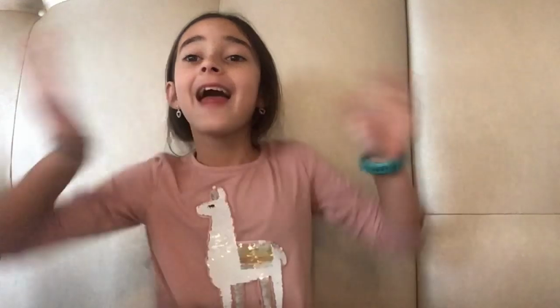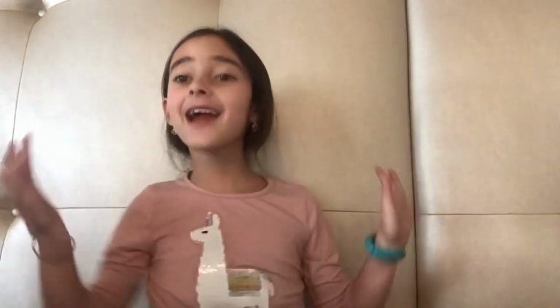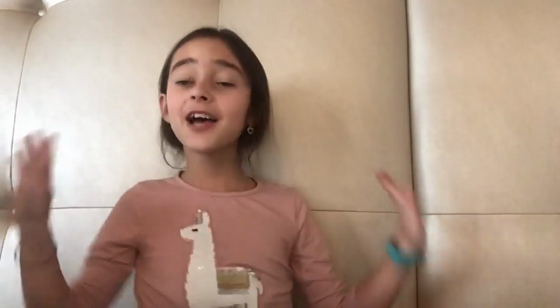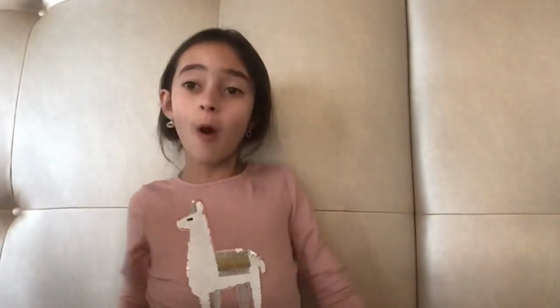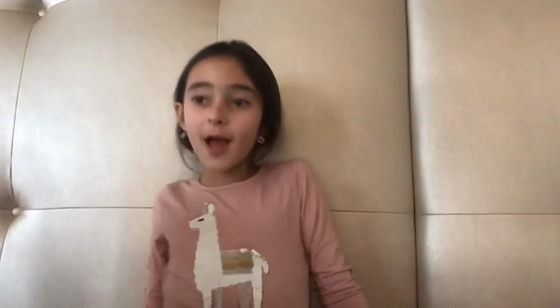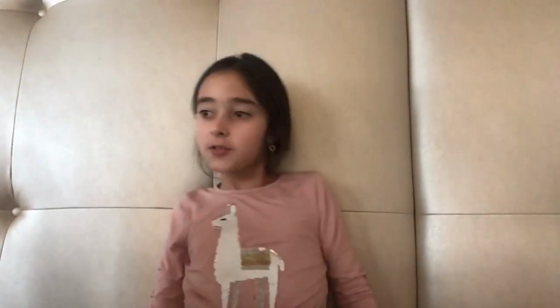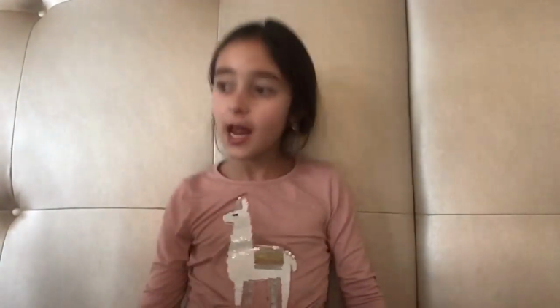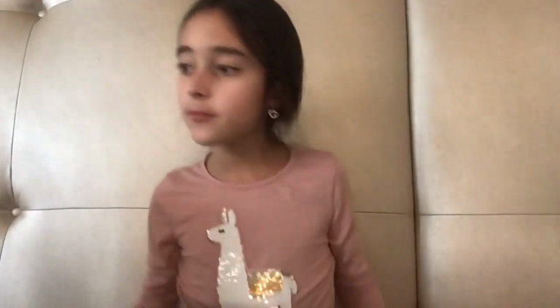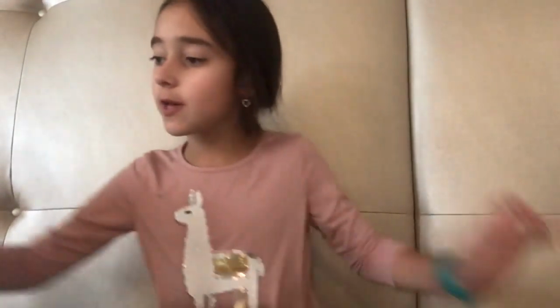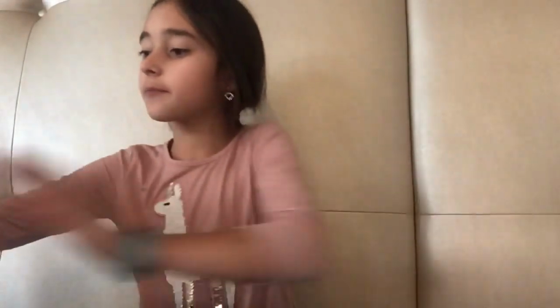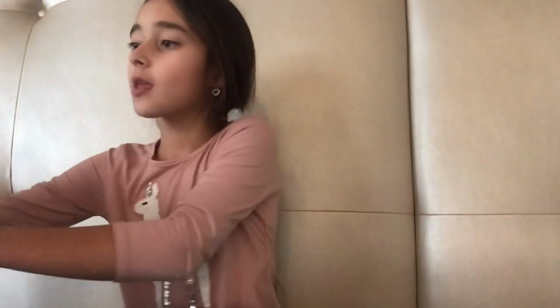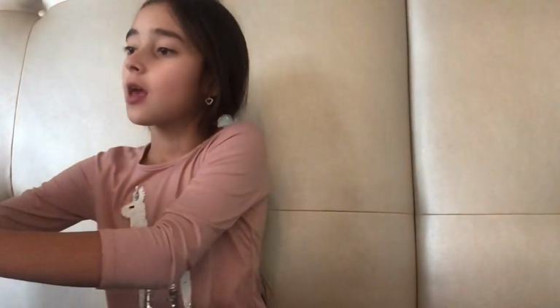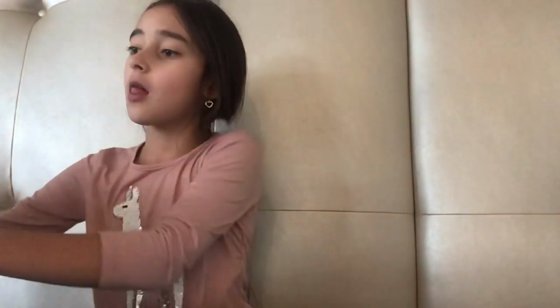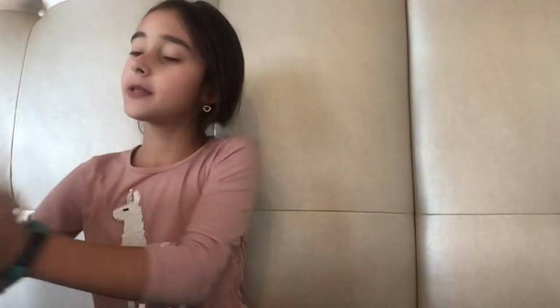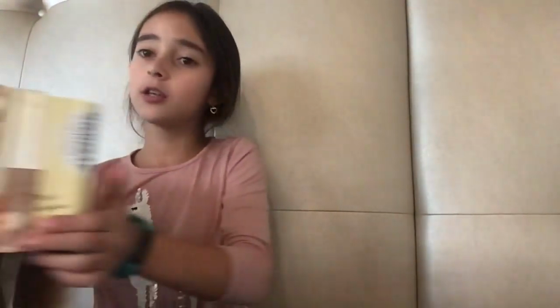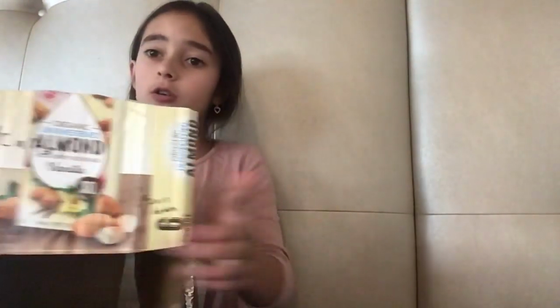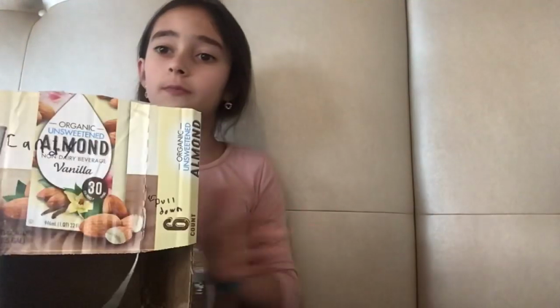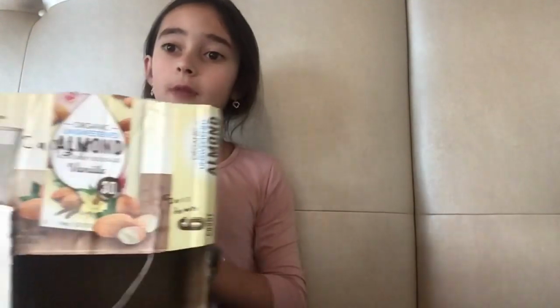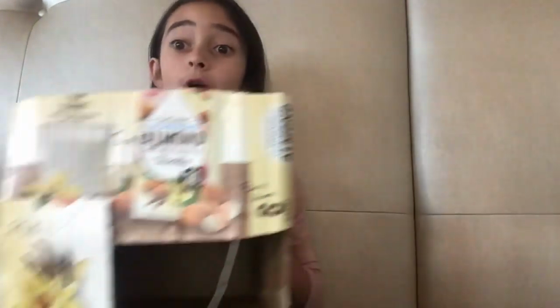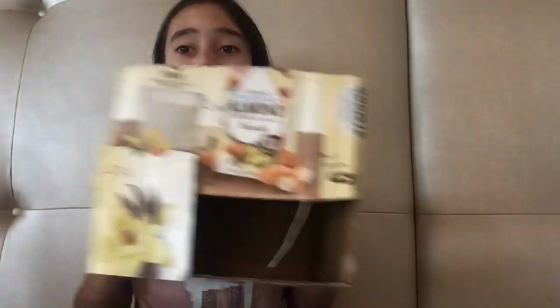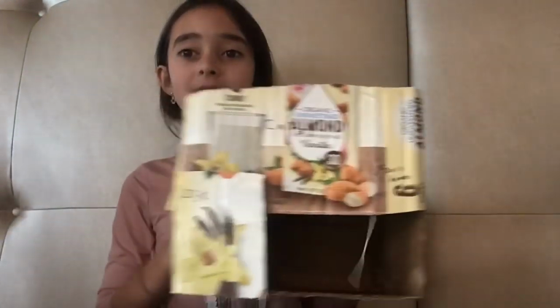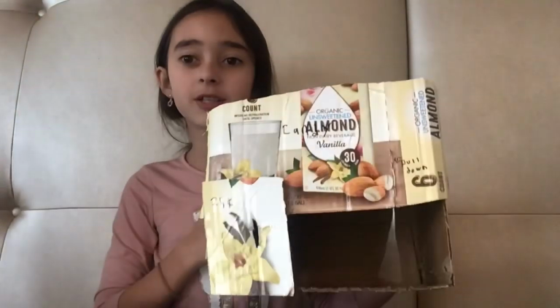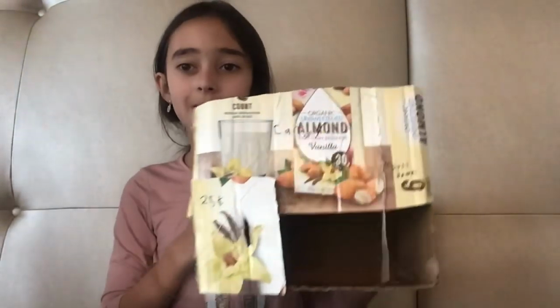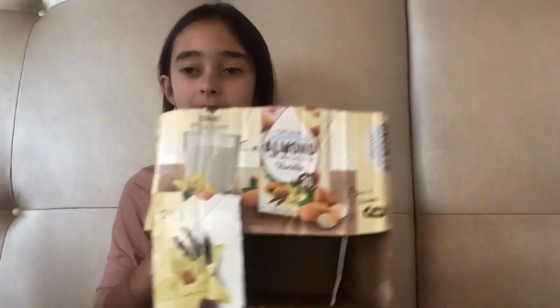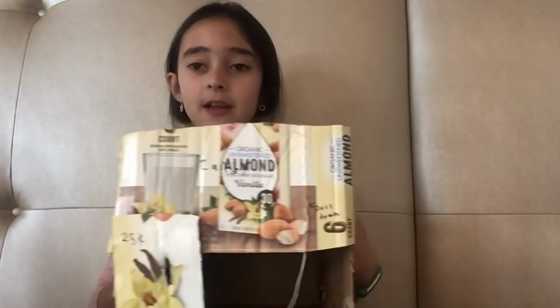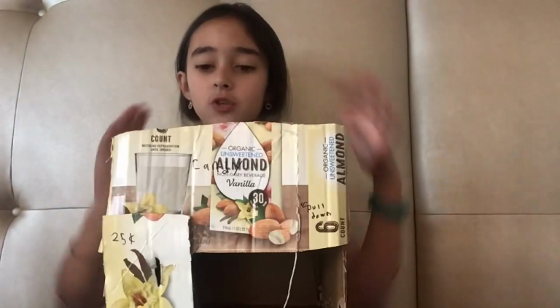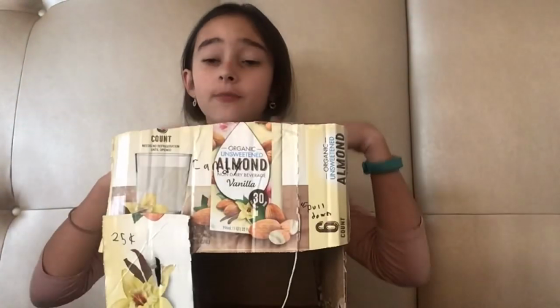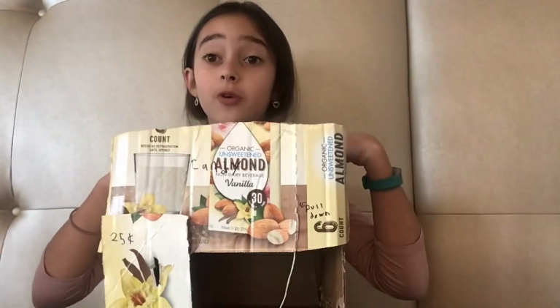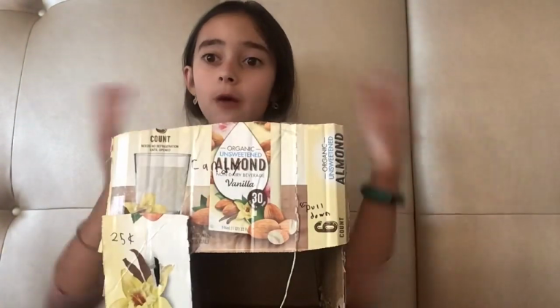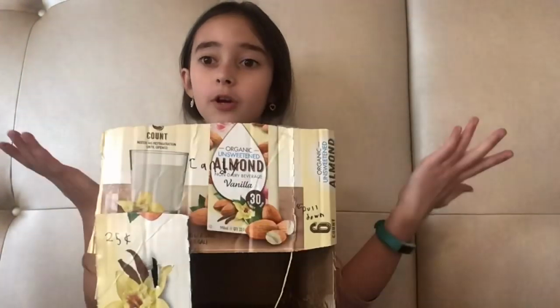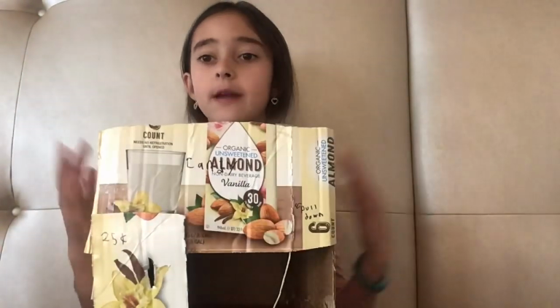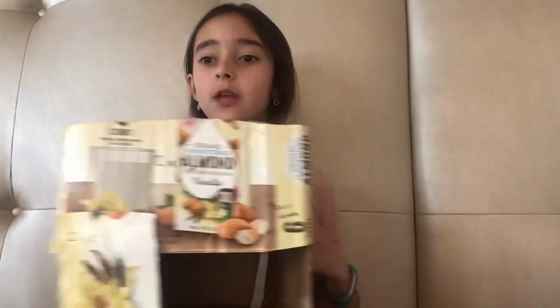Hey guys, welcome back. So today I'm doing this little — well, I made this little candy vending machine. I'm going to show you how it works and everything.